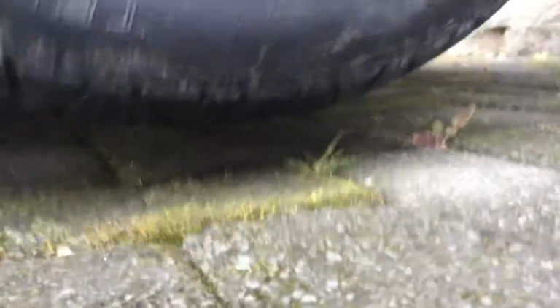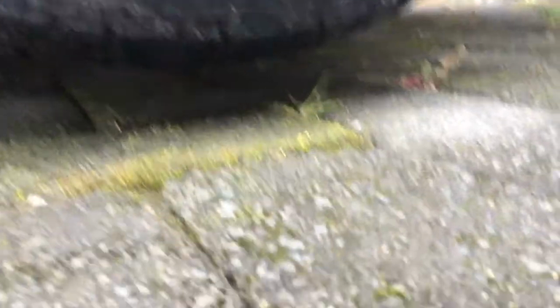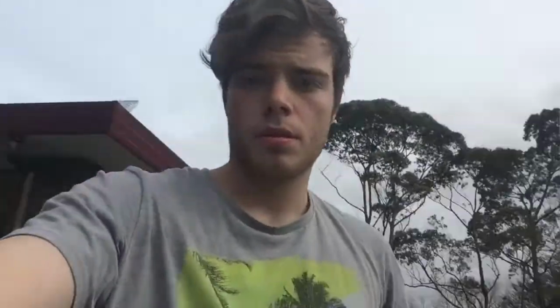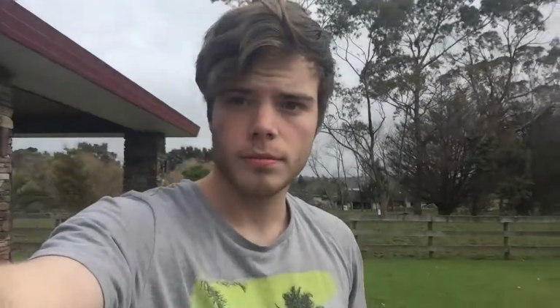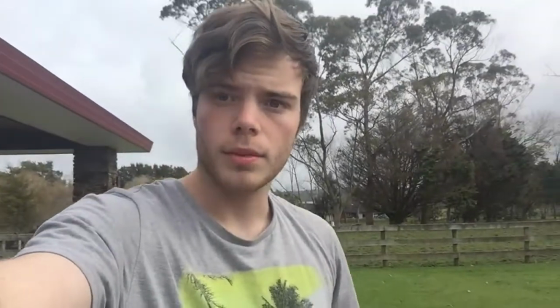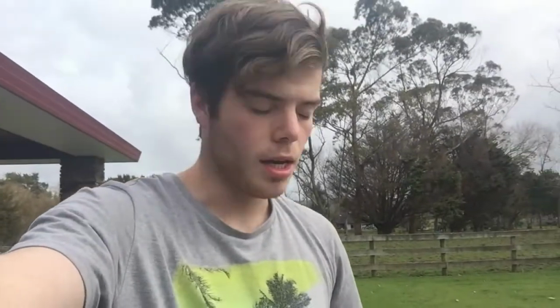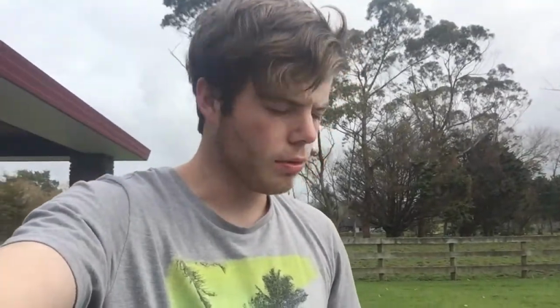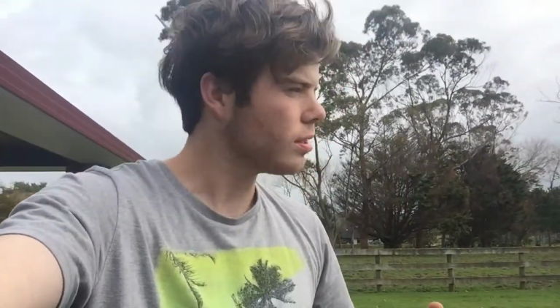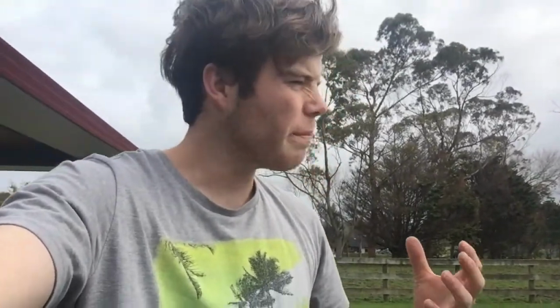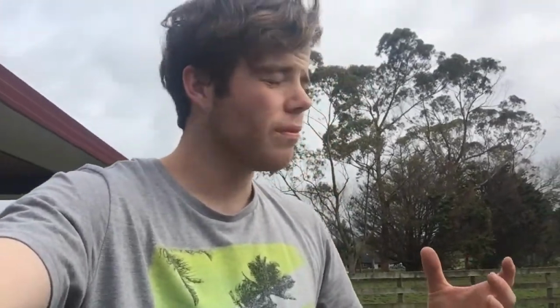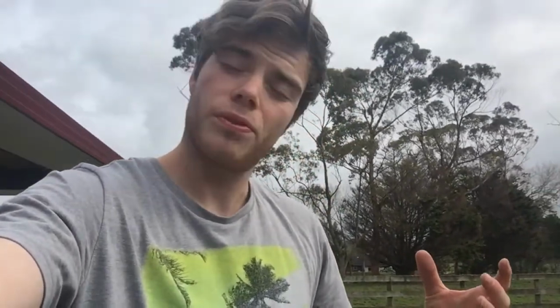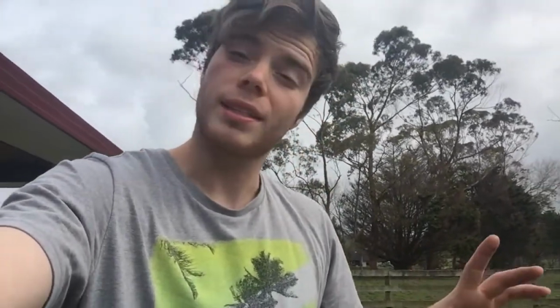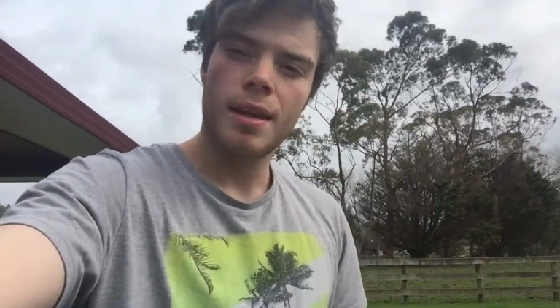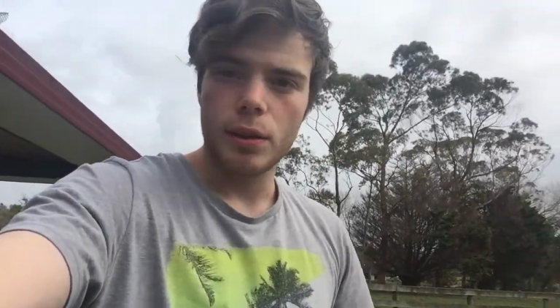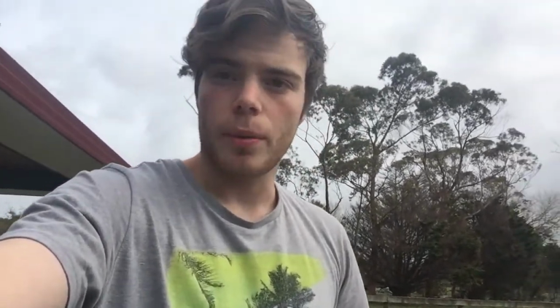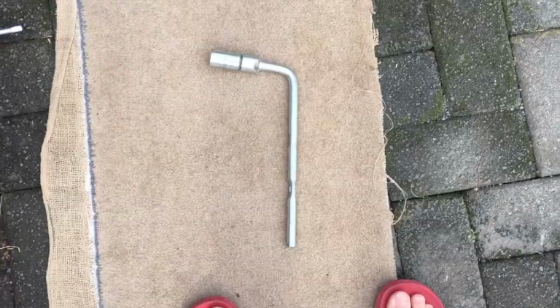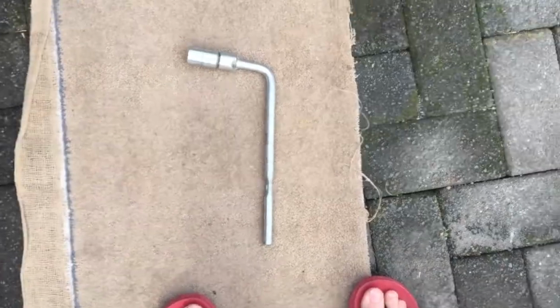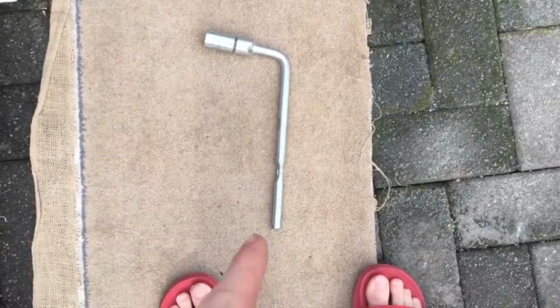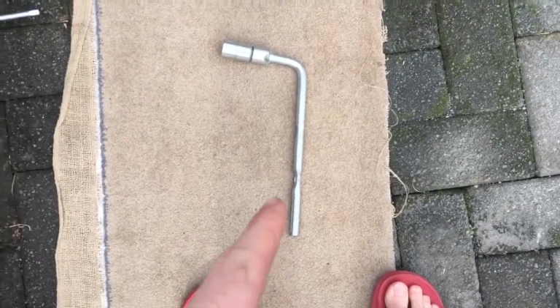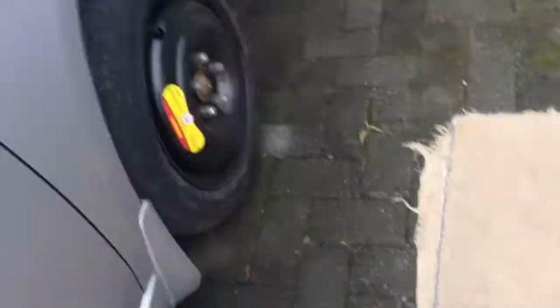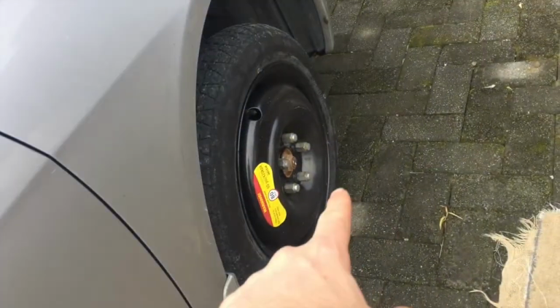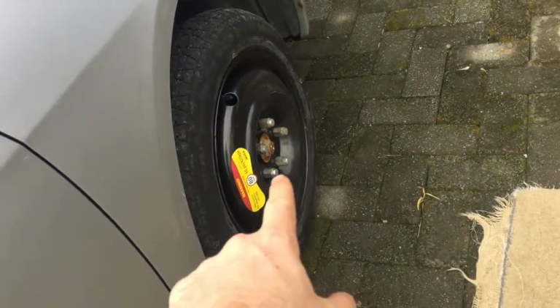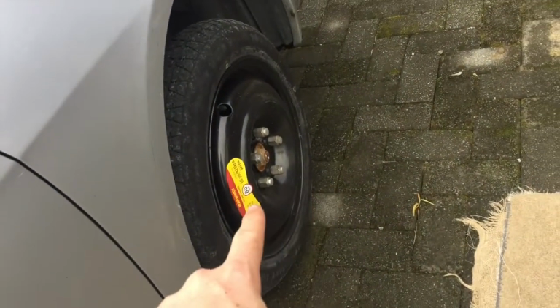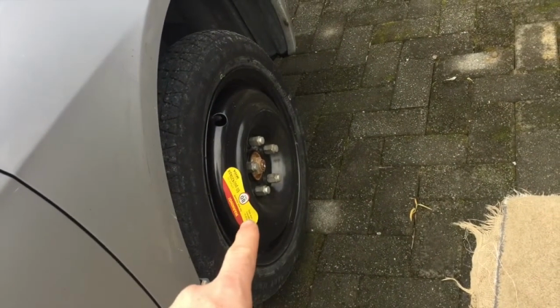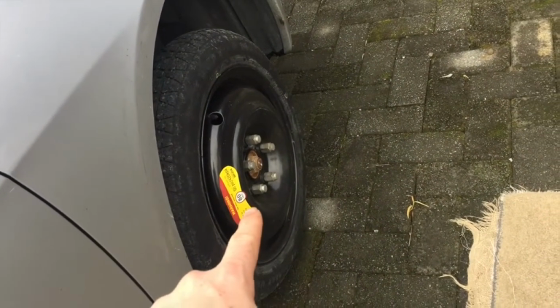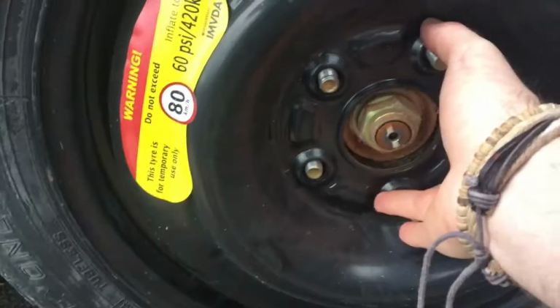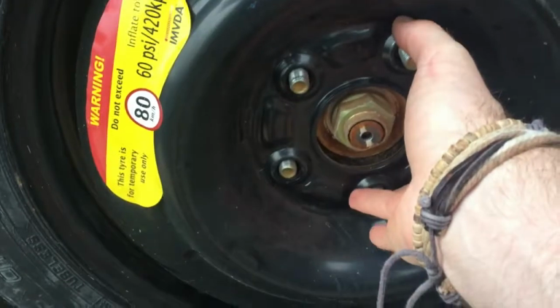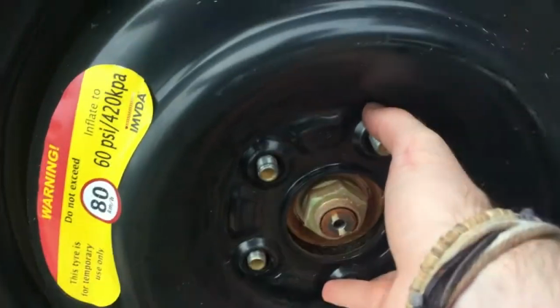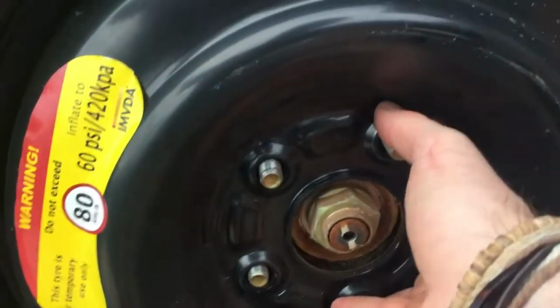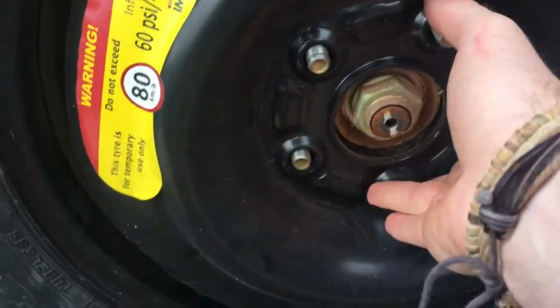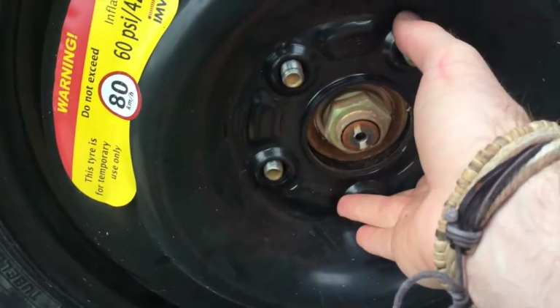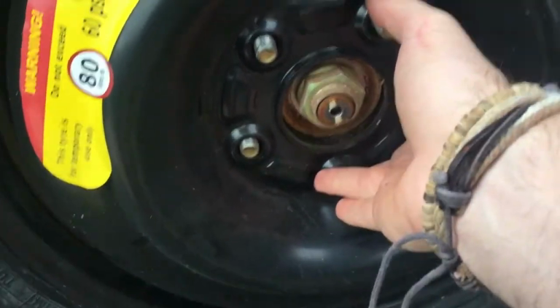Off the ground, see. Step six: loosen that wheel. I just use this tool on those bolts. The tire should look like this and basically it just will come off.